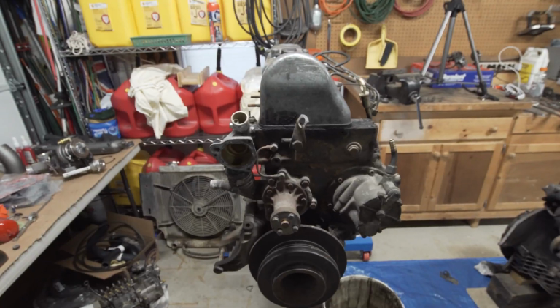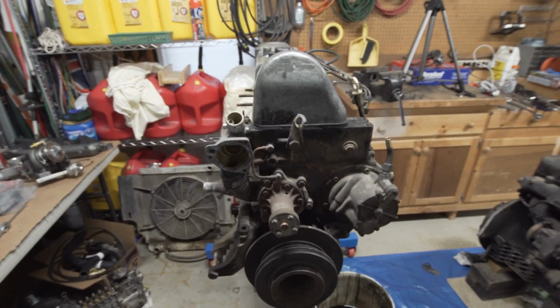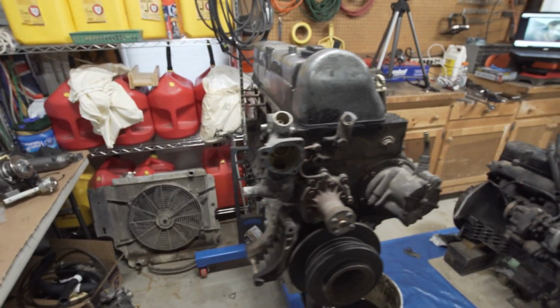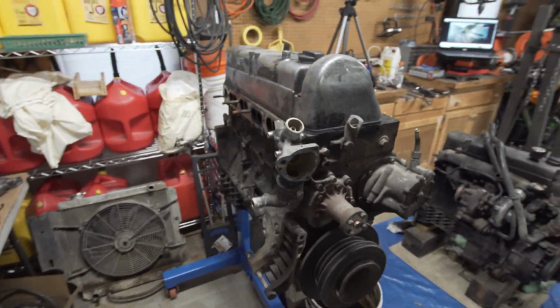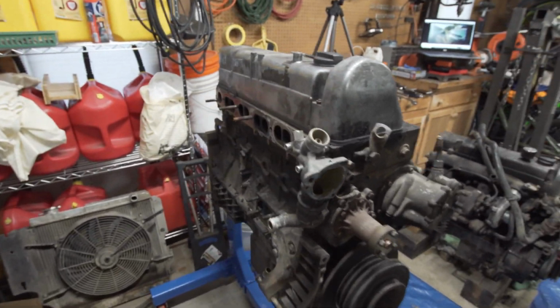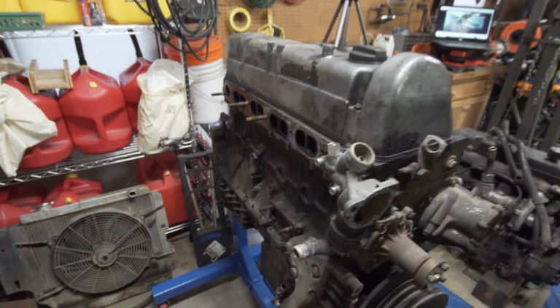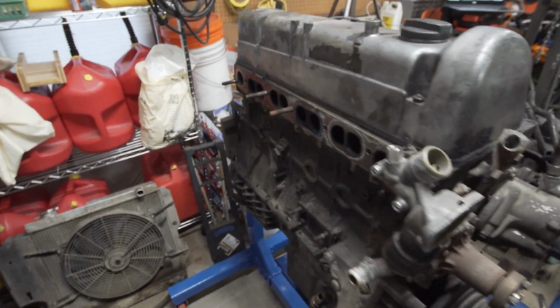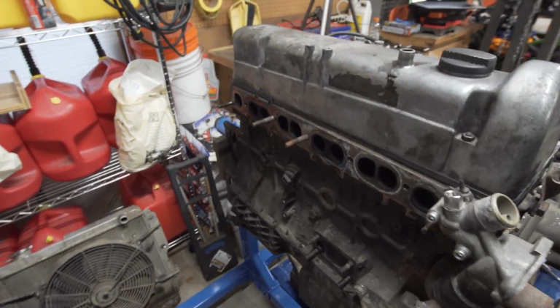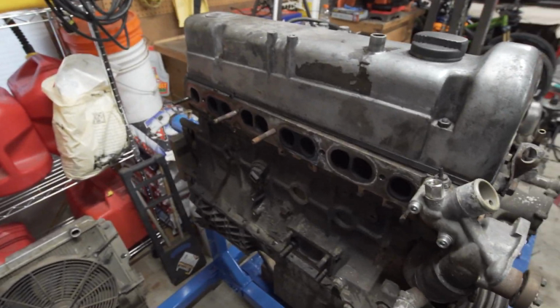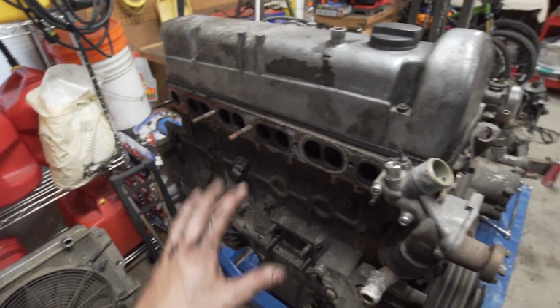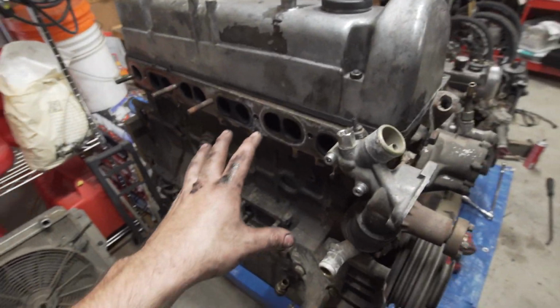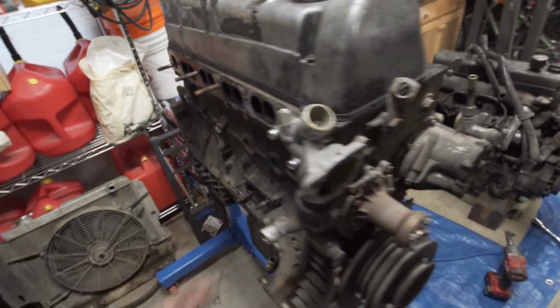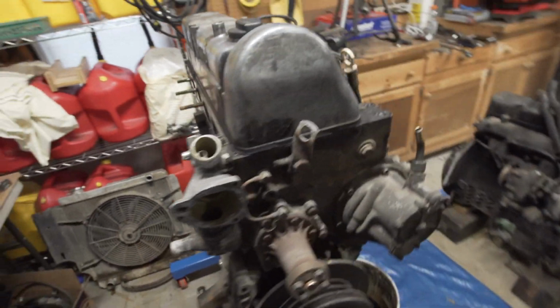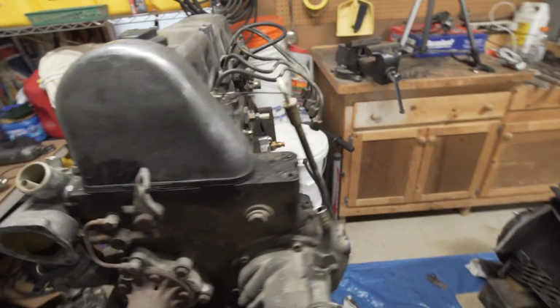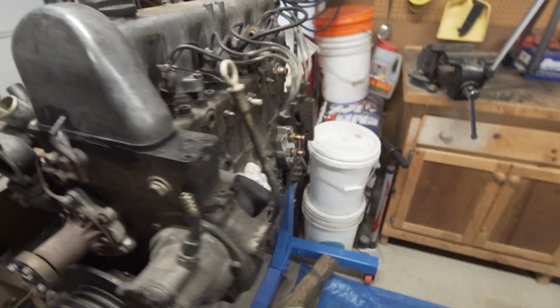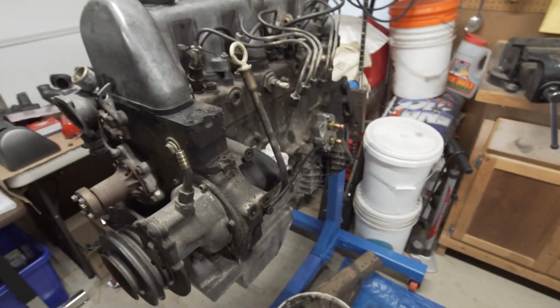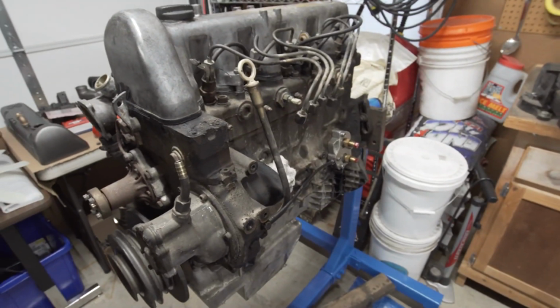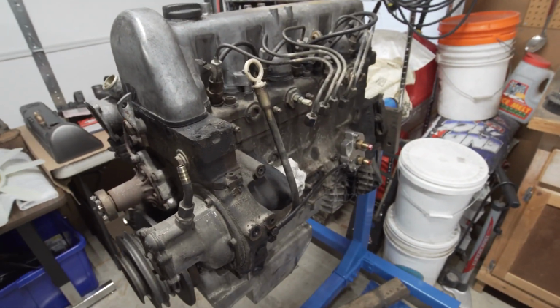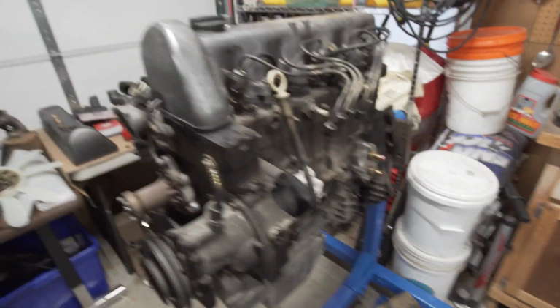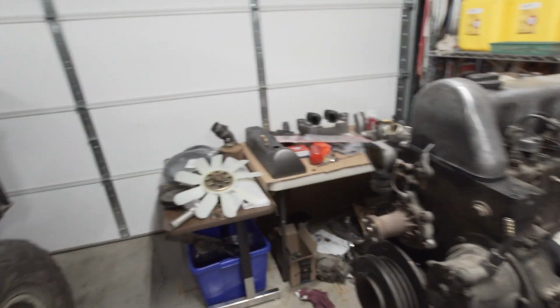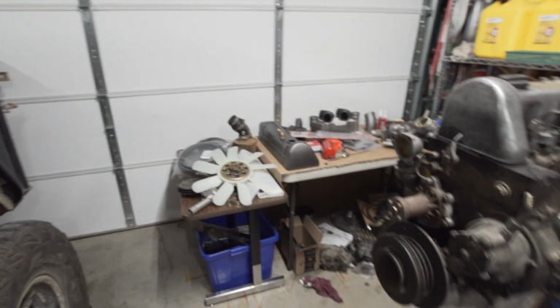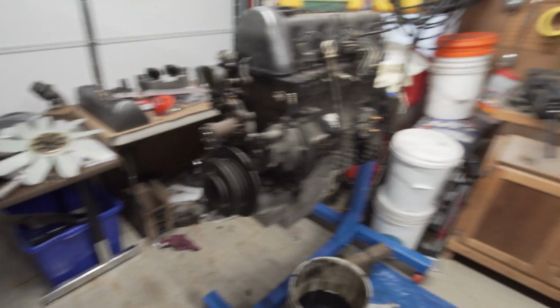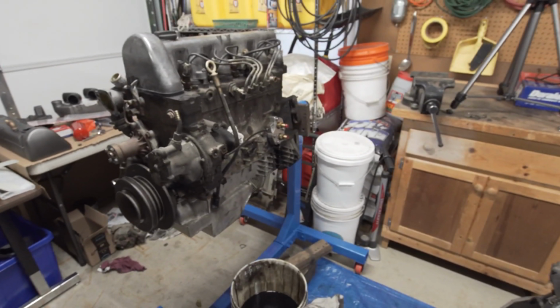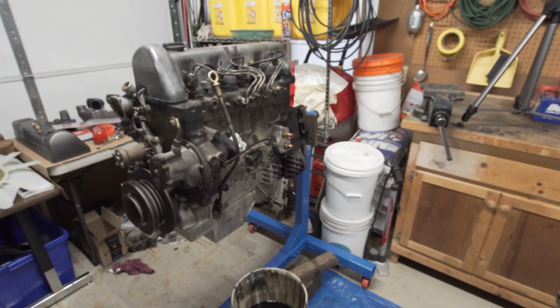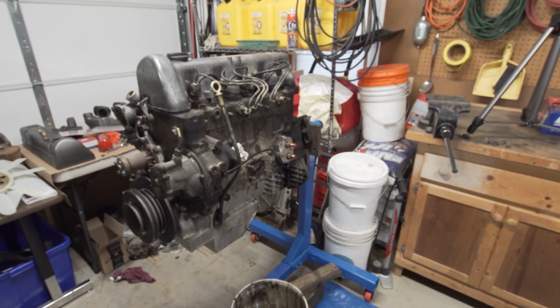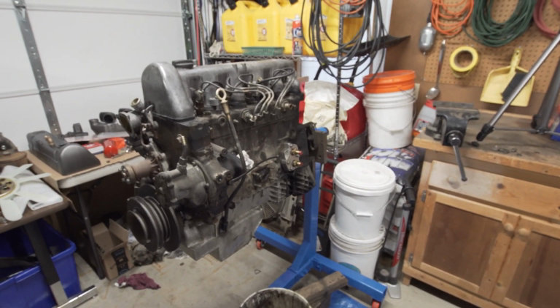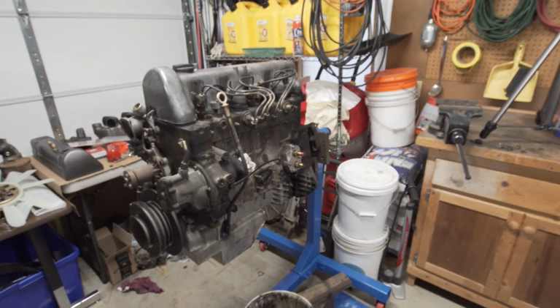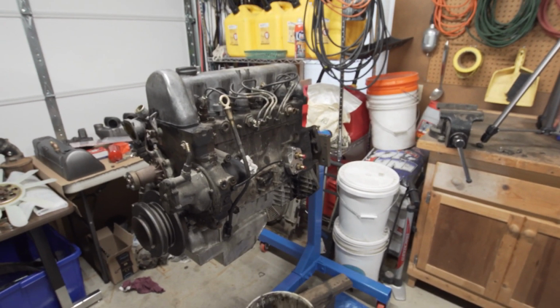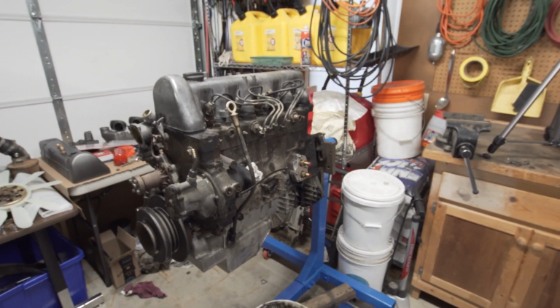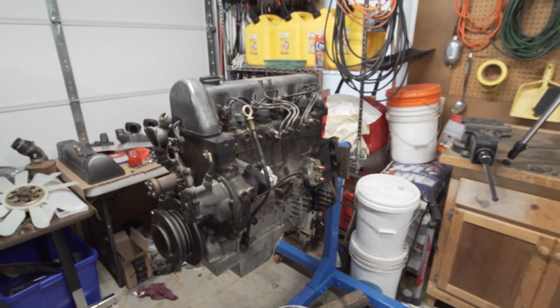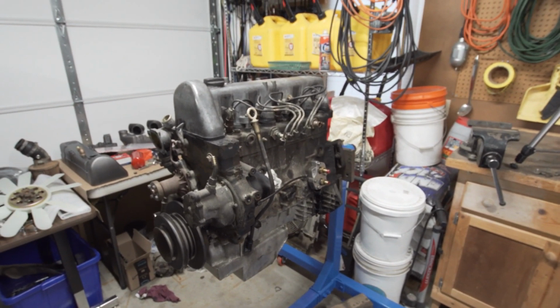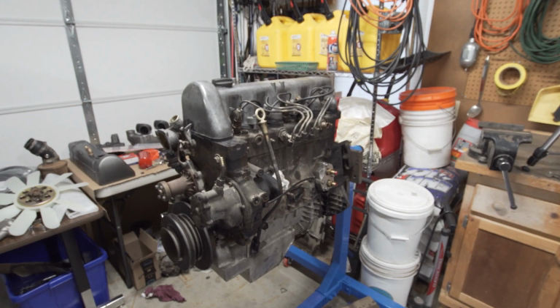The new engine for Oliver is all stripped down with everything torn off both sides of it. We'll wheel it outside, scrub it, degrease it, give it a good wash, and get it all ready.